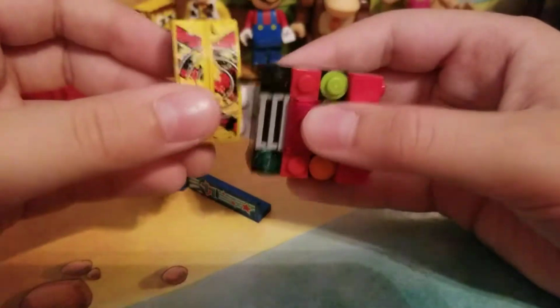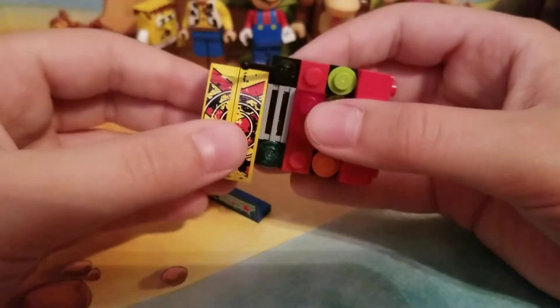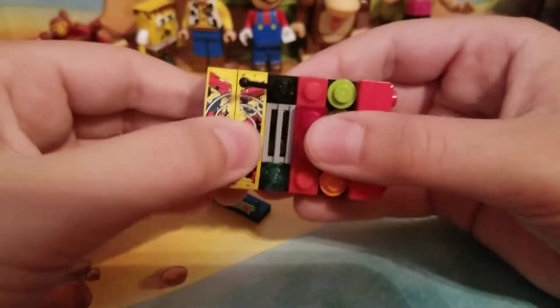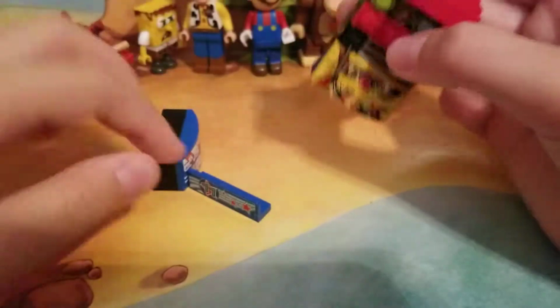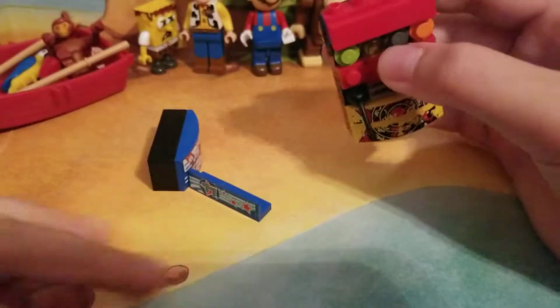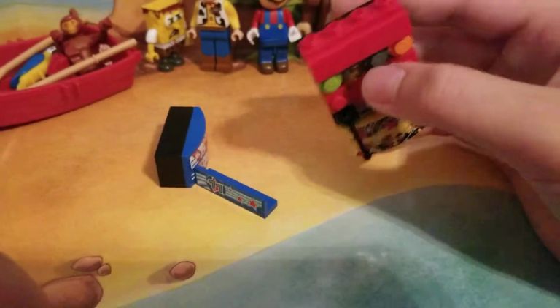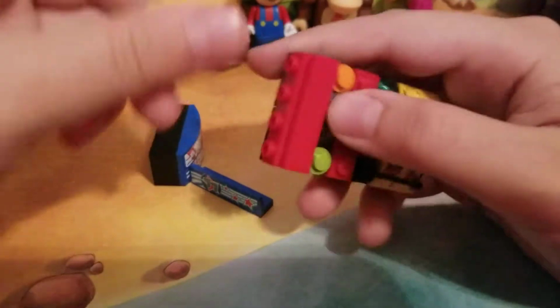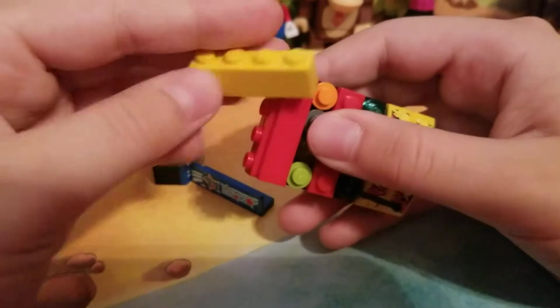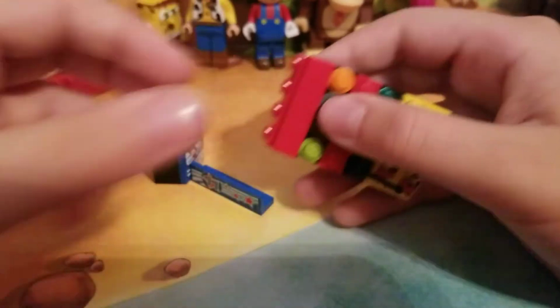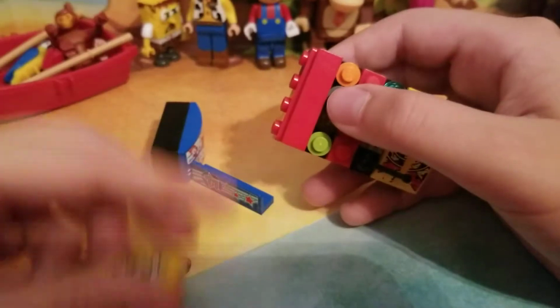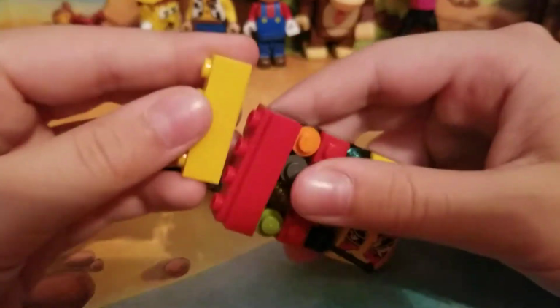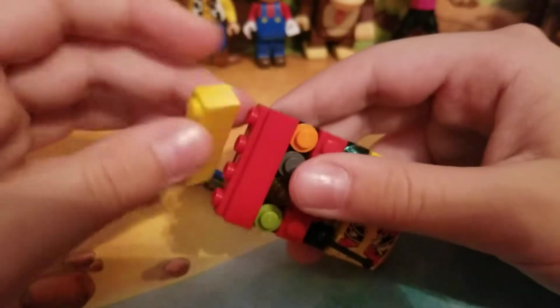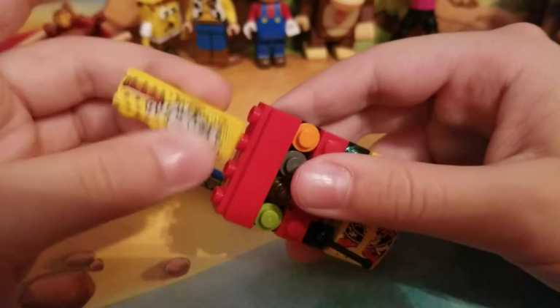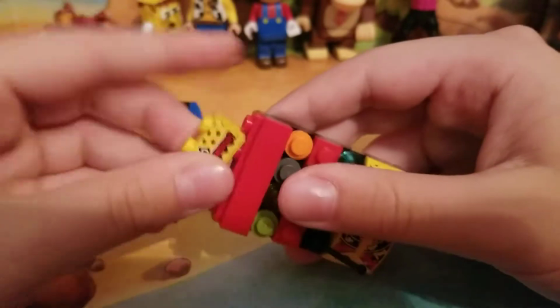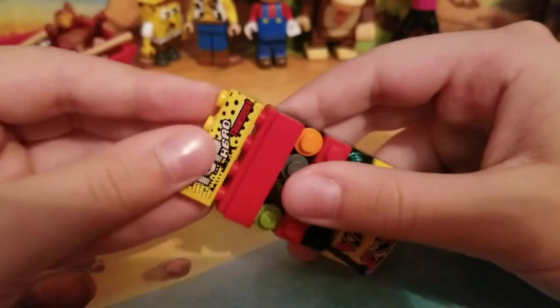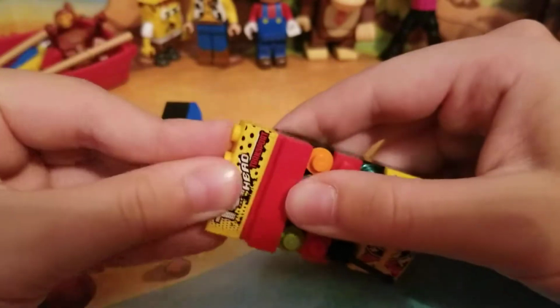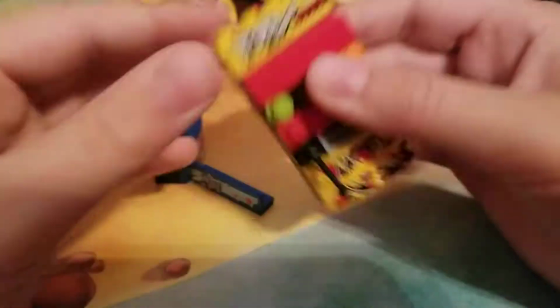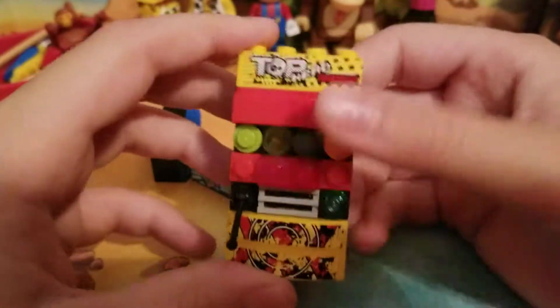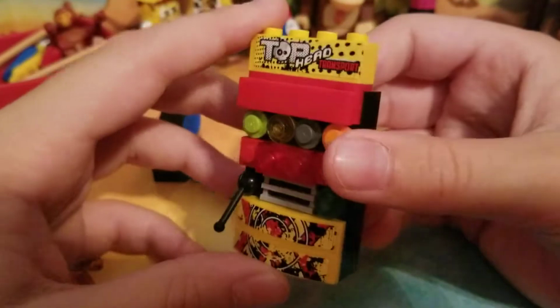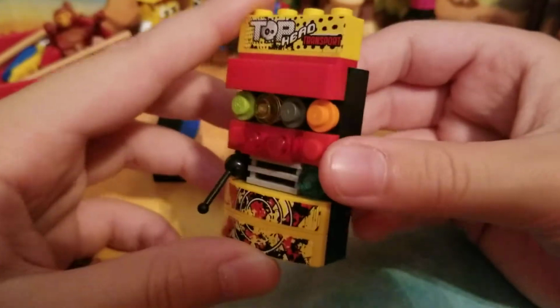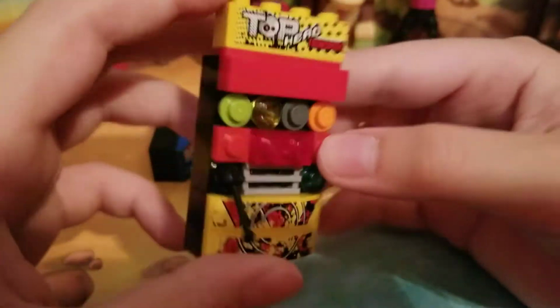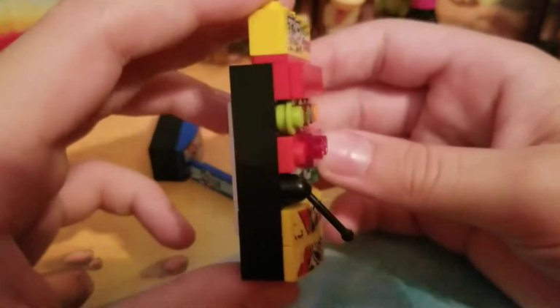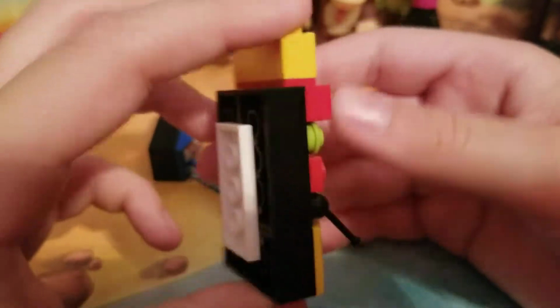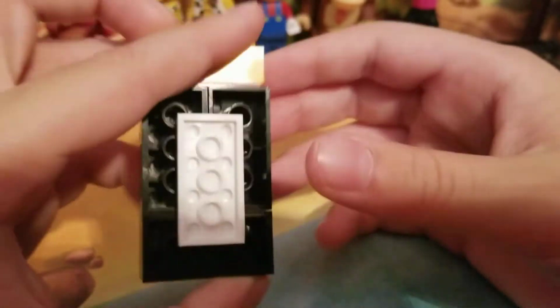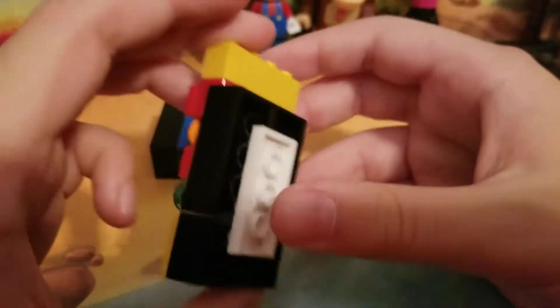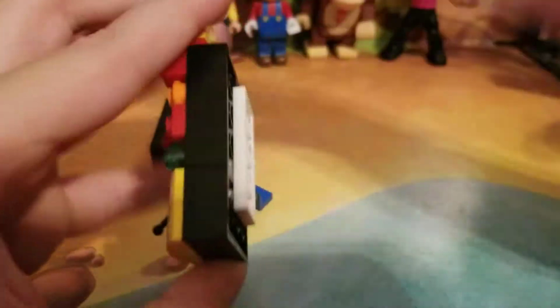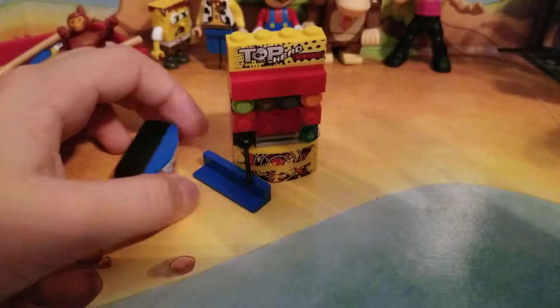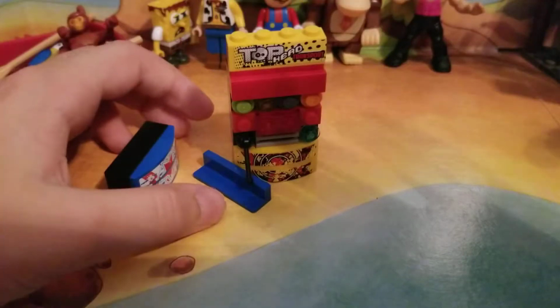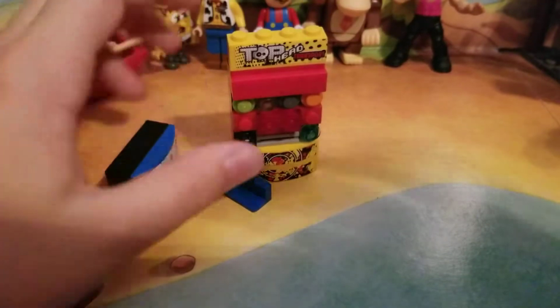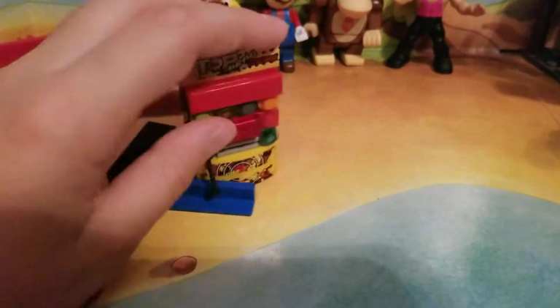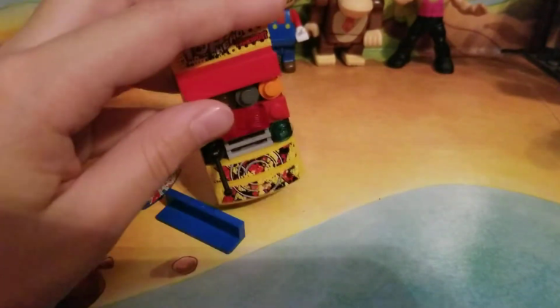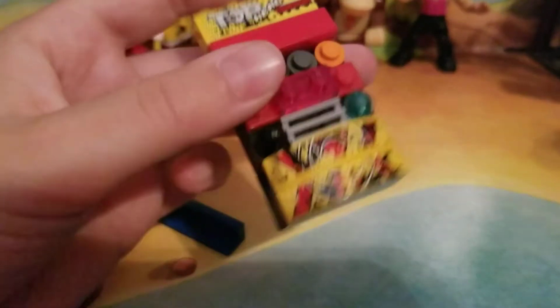You can easily switch them if you get it on the right side — there we go. So here's the second part right there. Pretty cool!